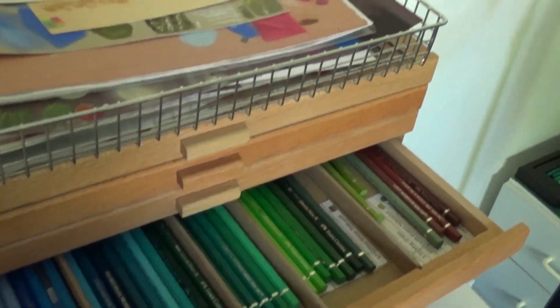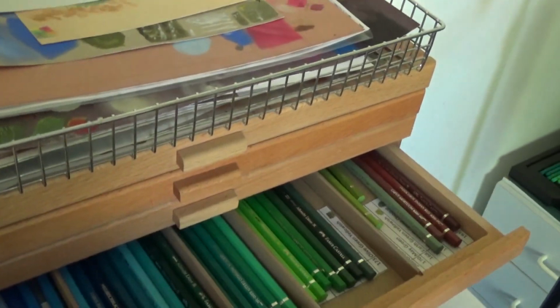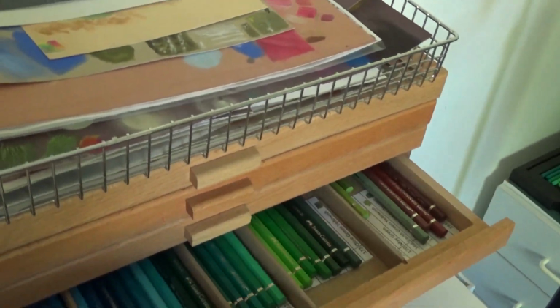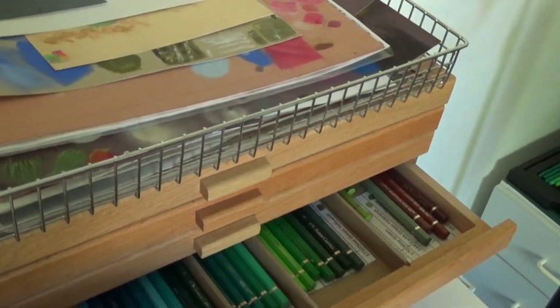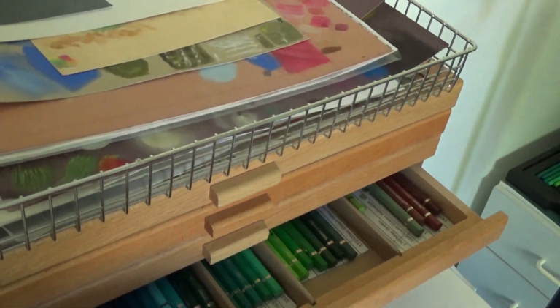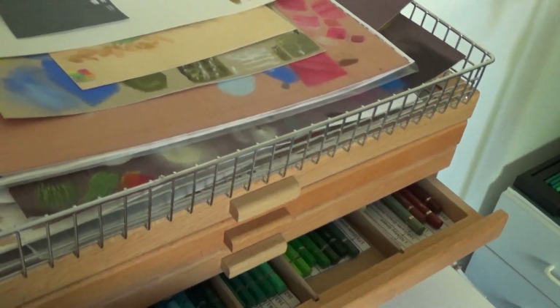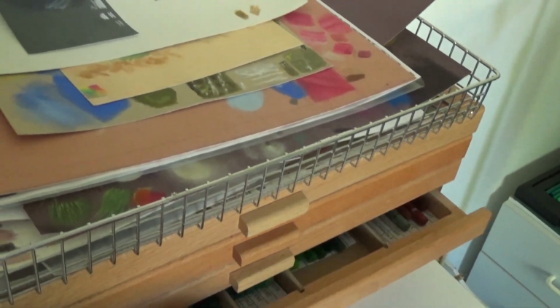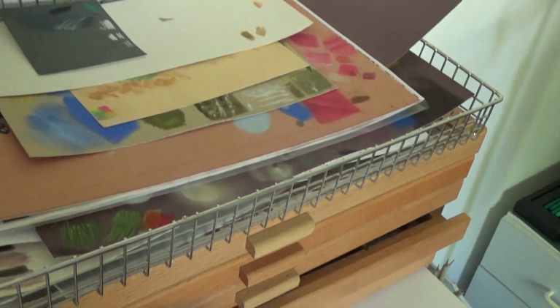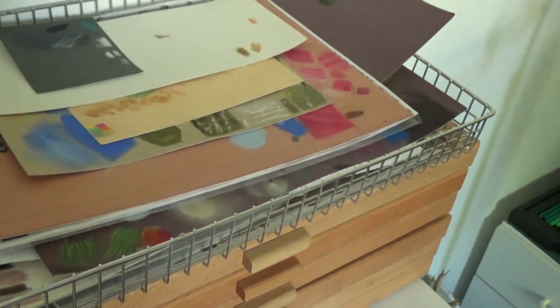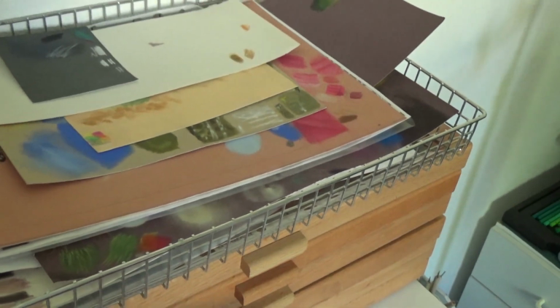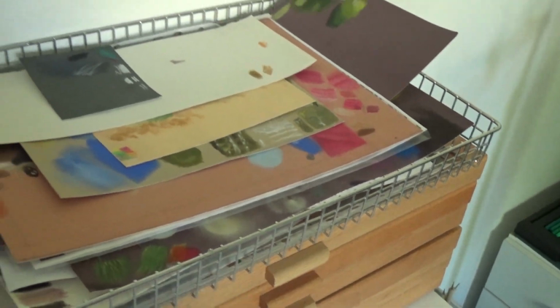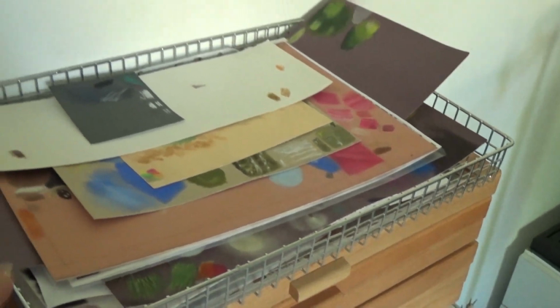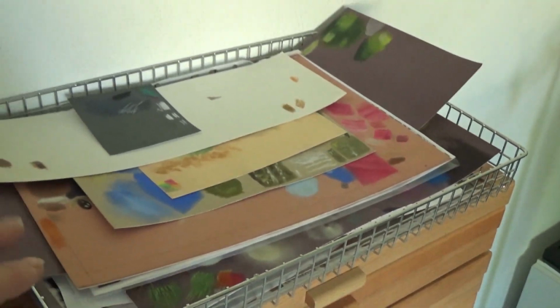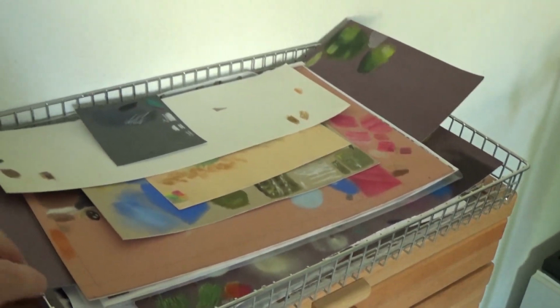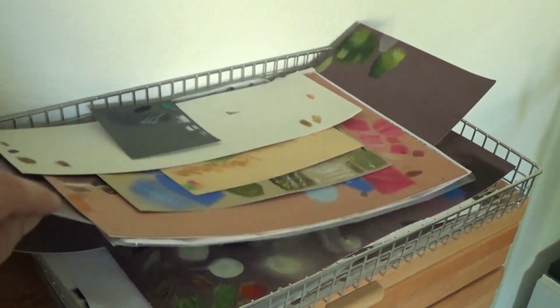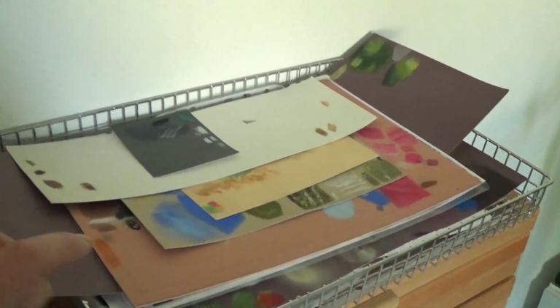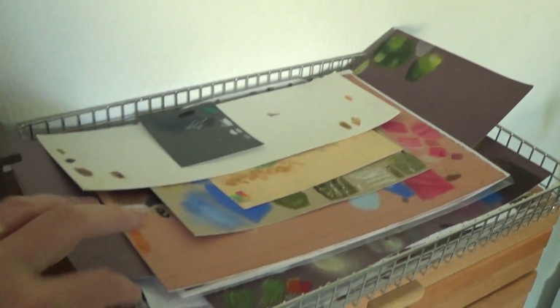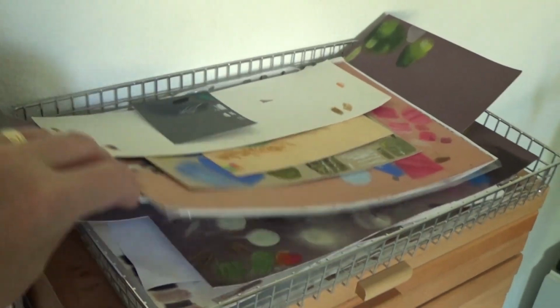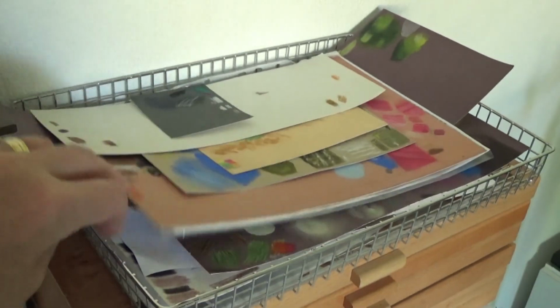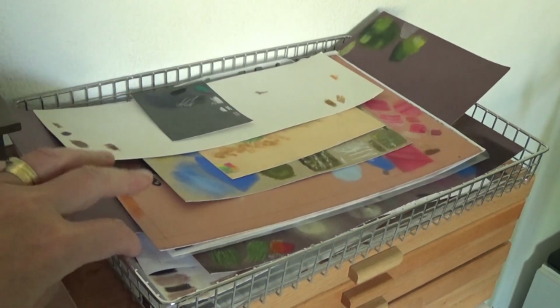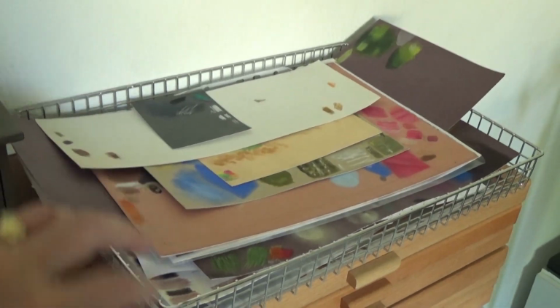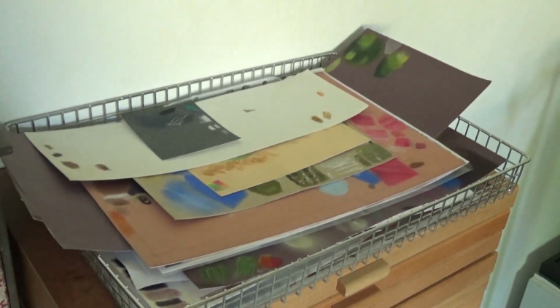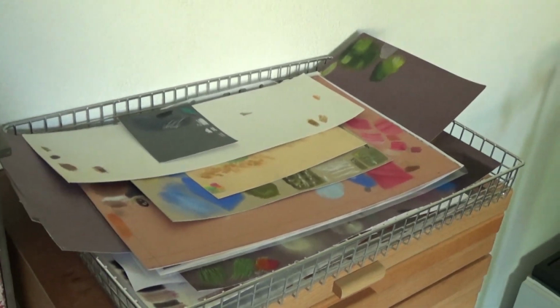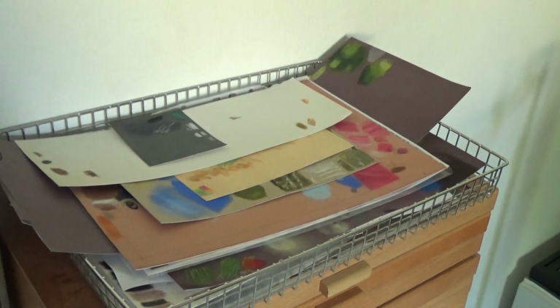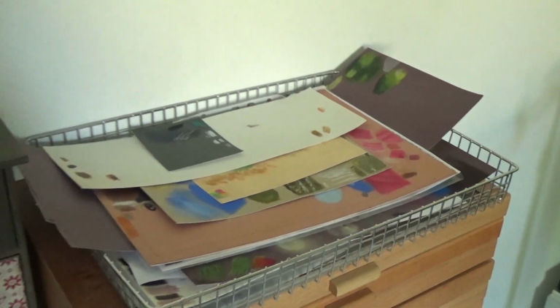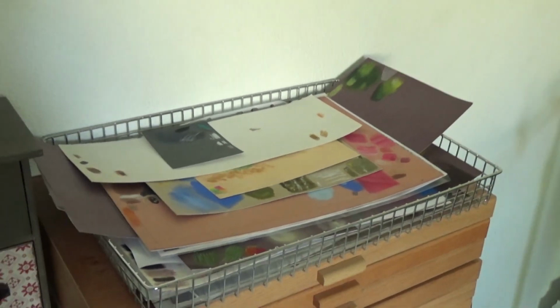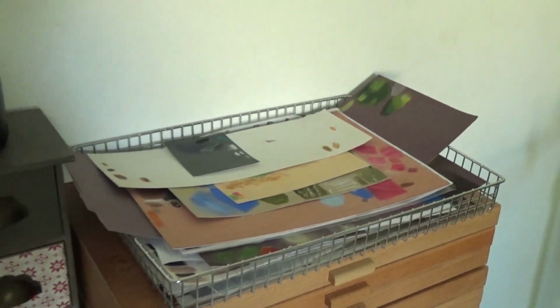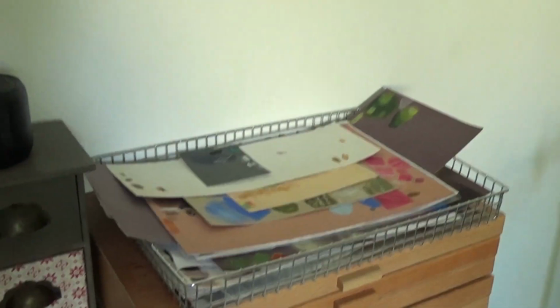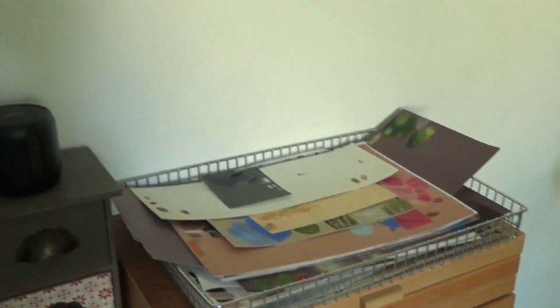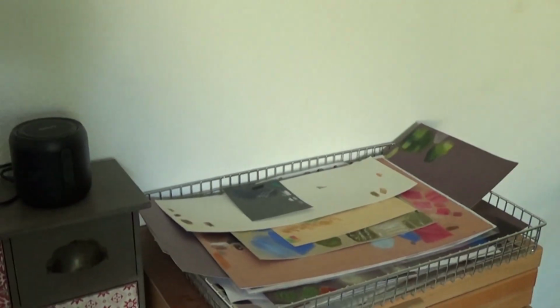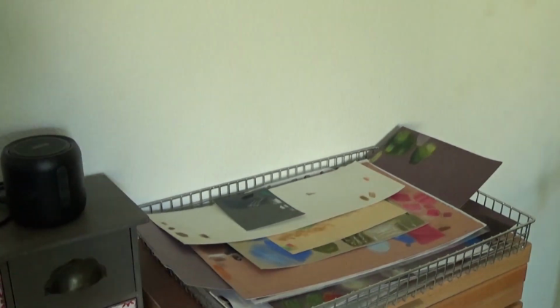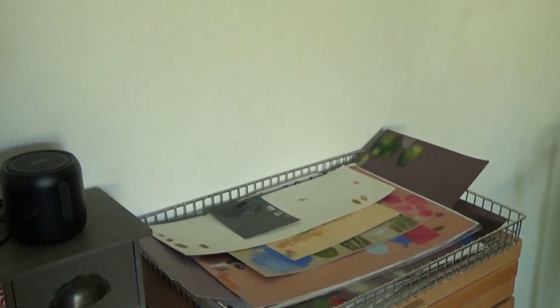Albrecht Dürer, the watercolour ones. And on the top I've got spare sheets of pastelmat. I don't throw any of the scraps away — I like to use them for practising different bits and pieces.